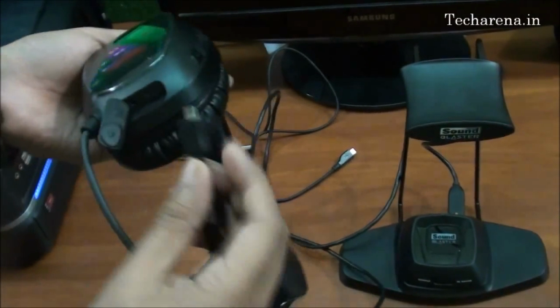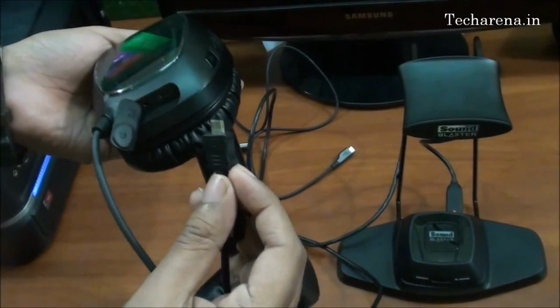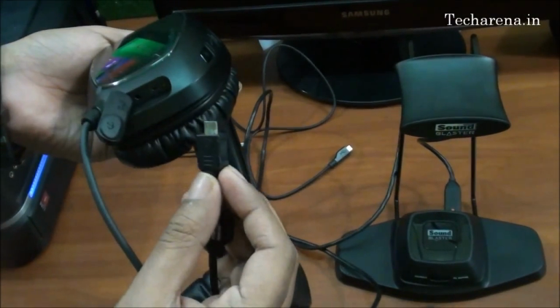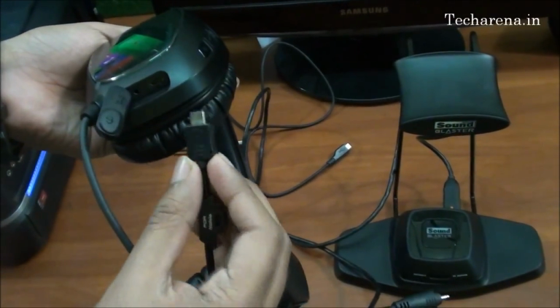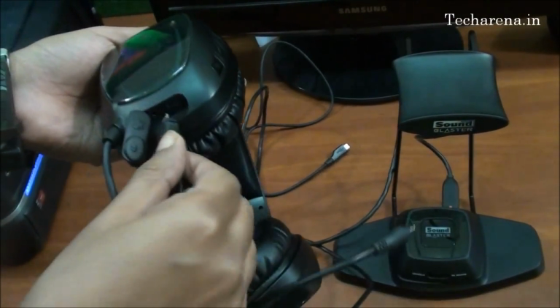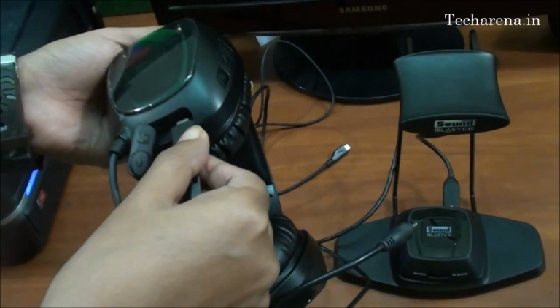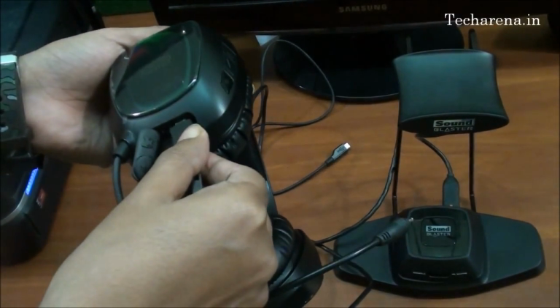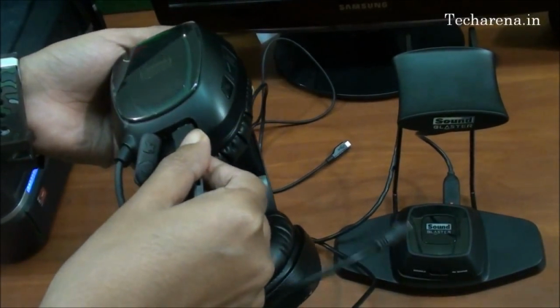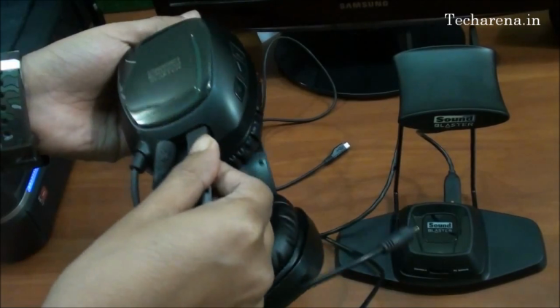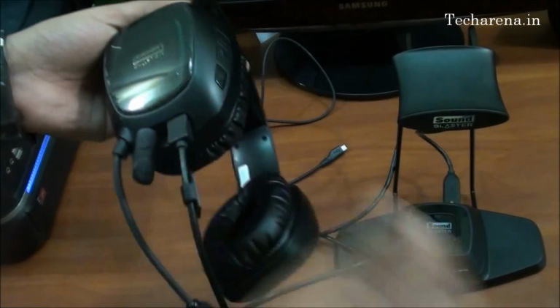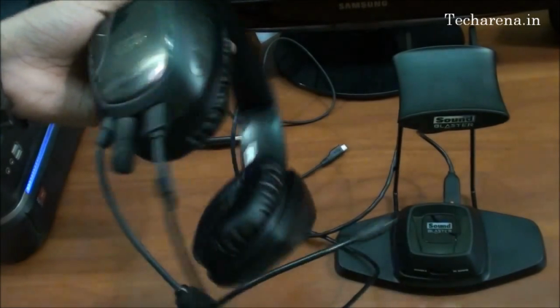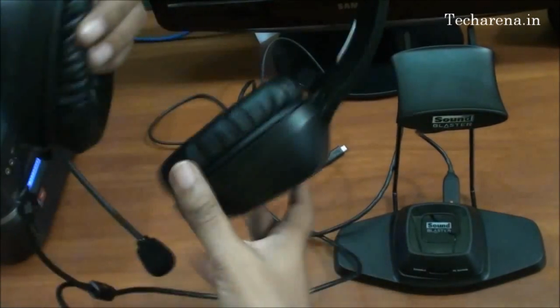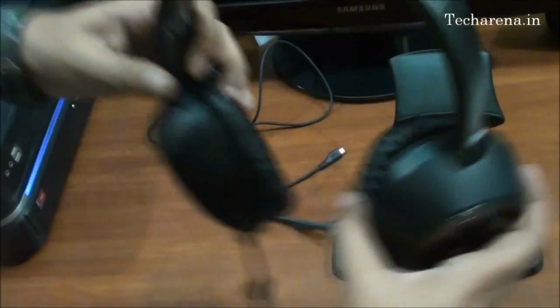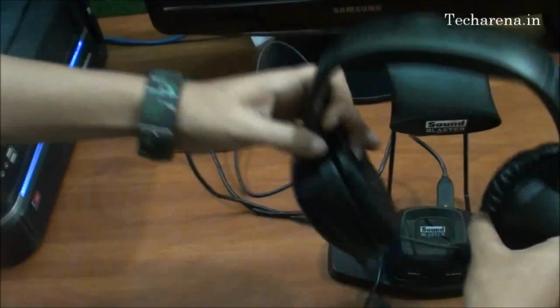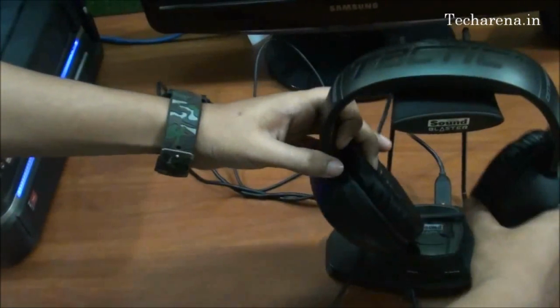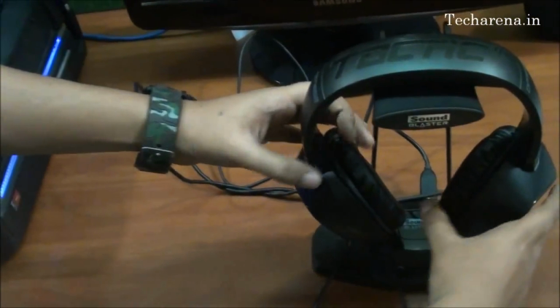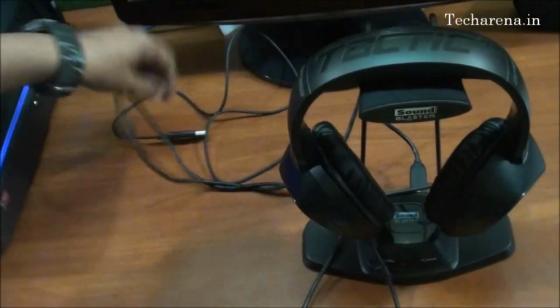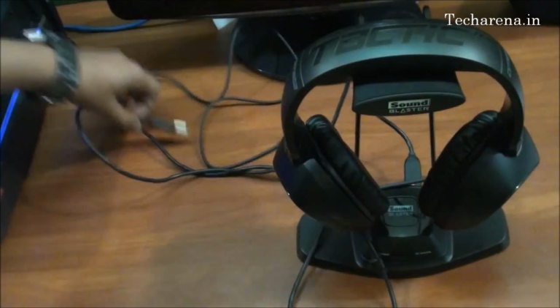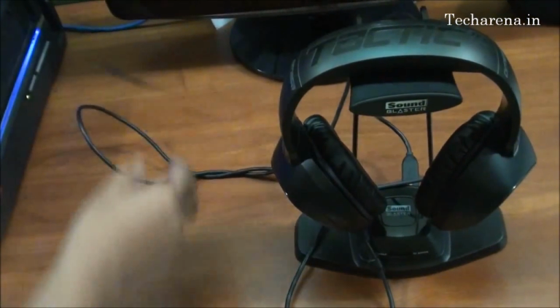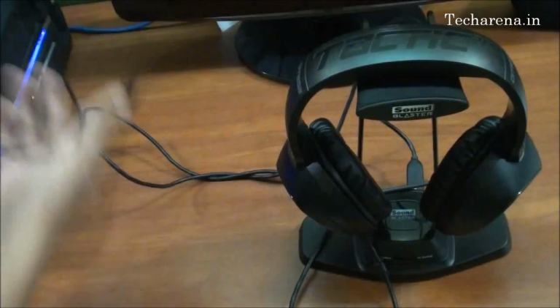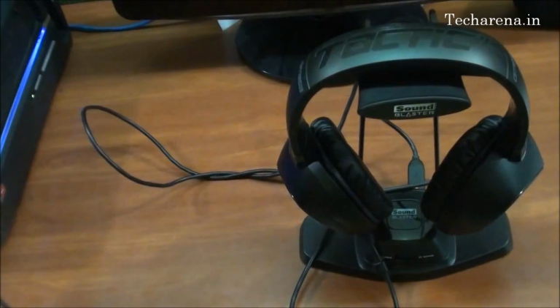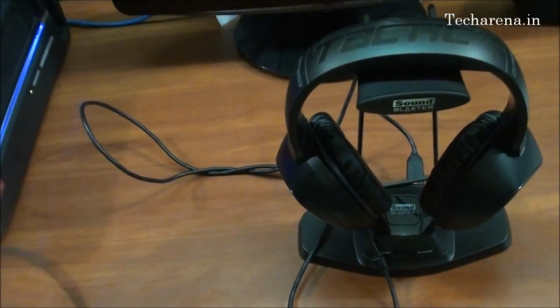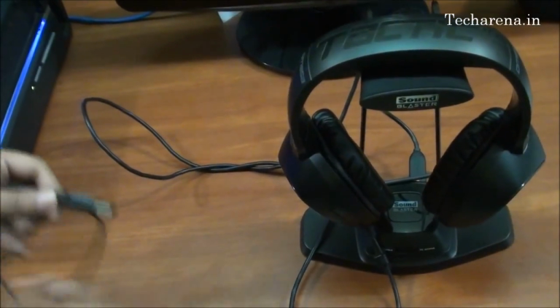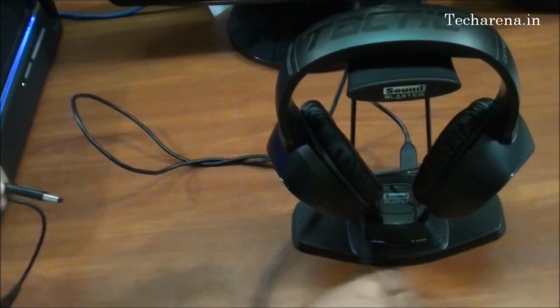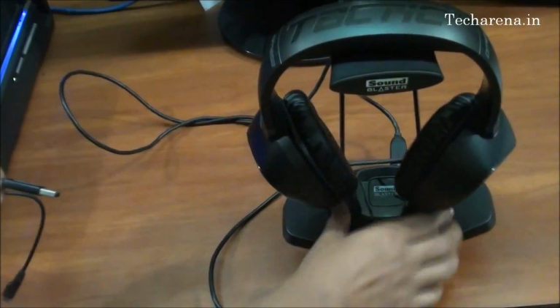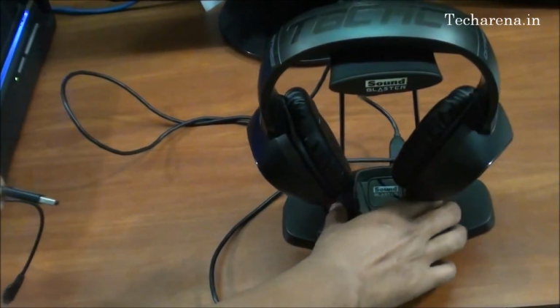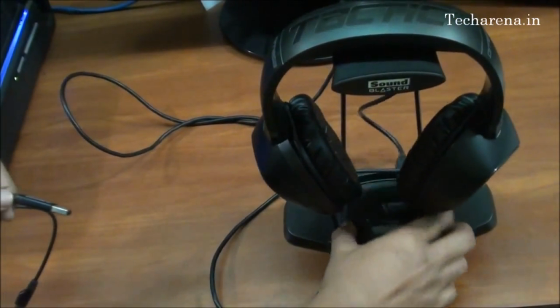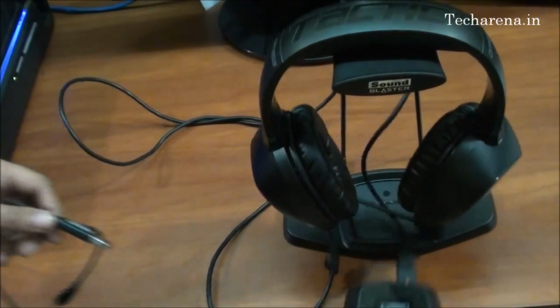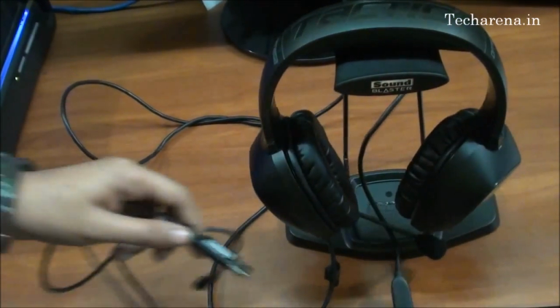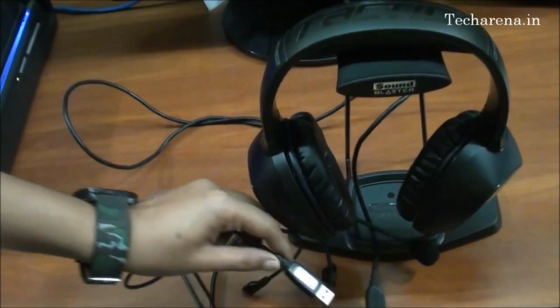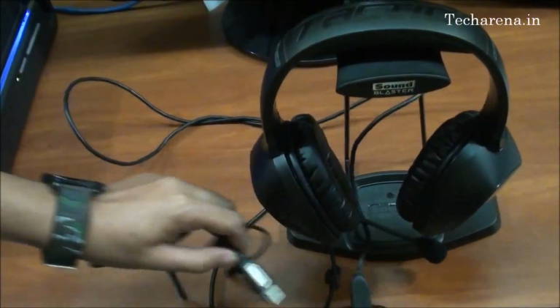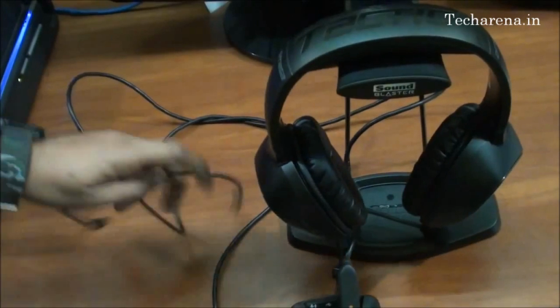You have to connect this micro connector over the first port. Now this second cable goes from the back side of the wireless device to the PC, as you can see.